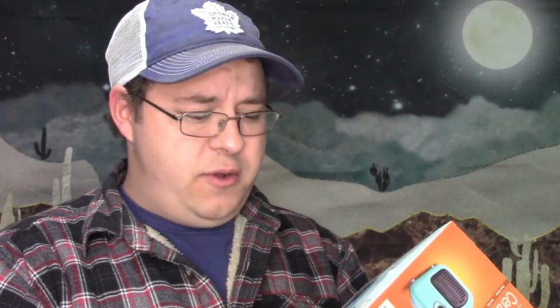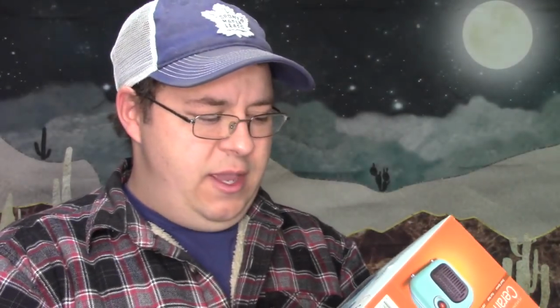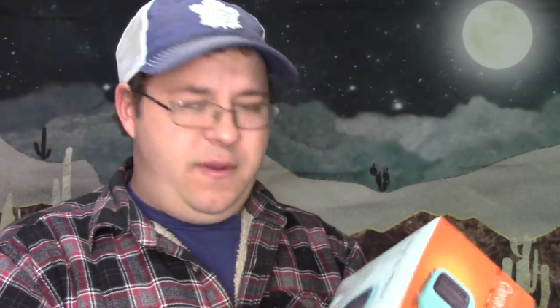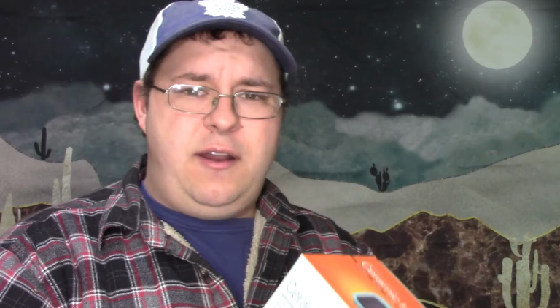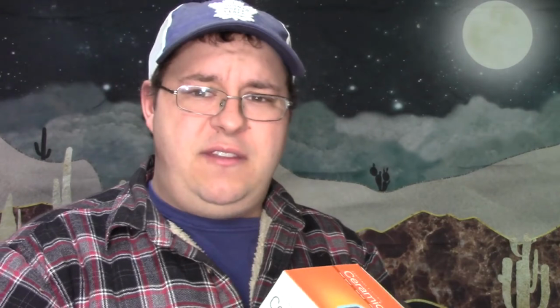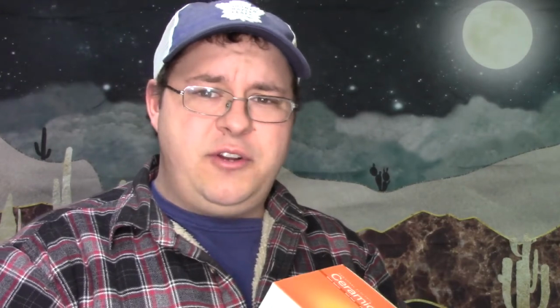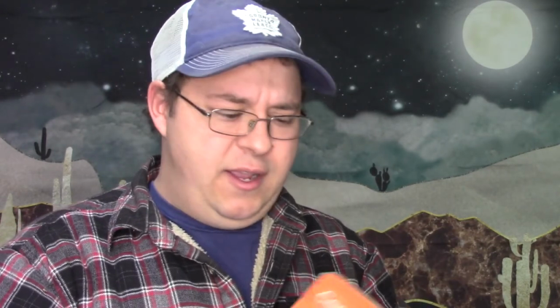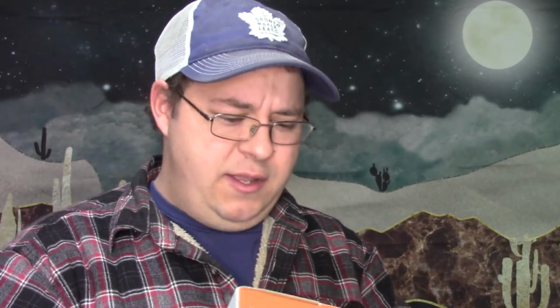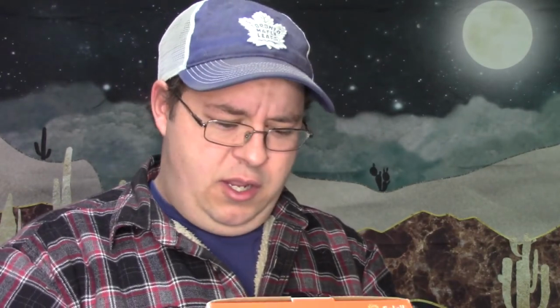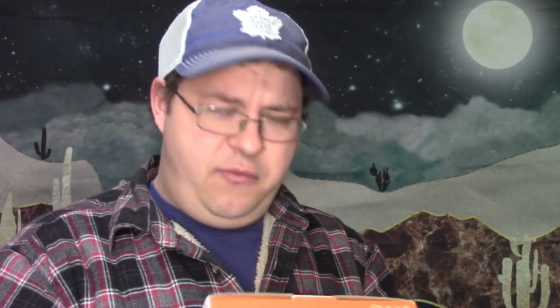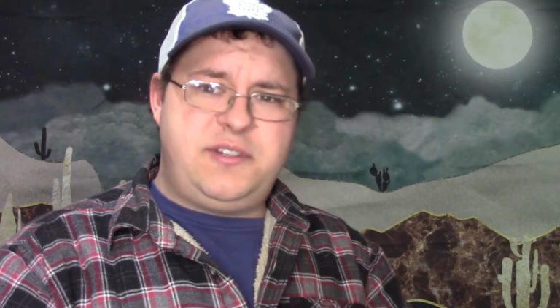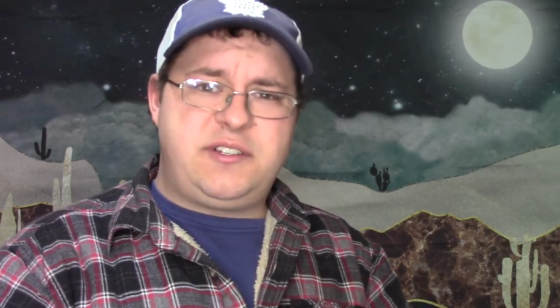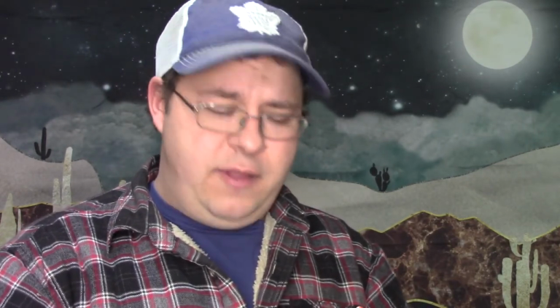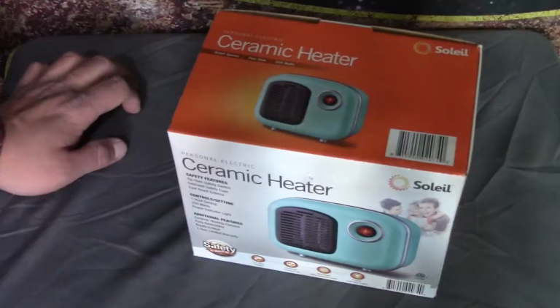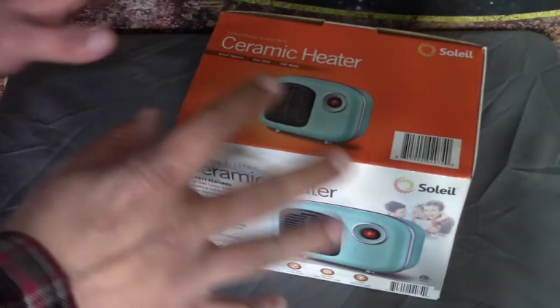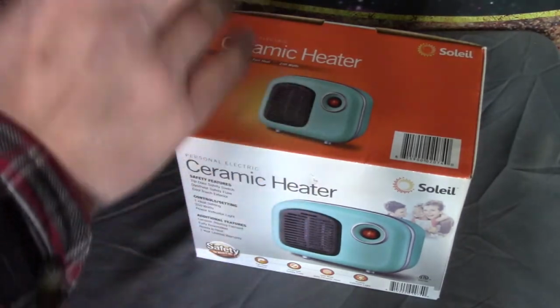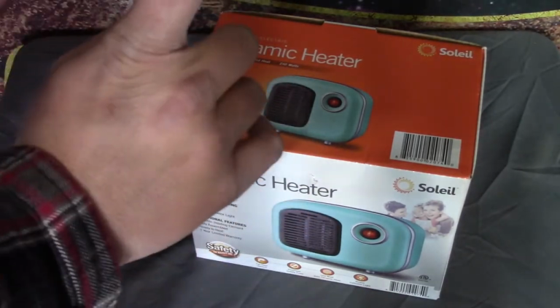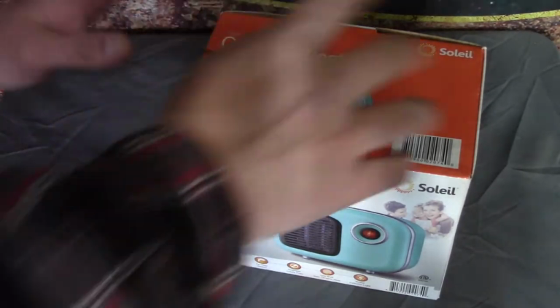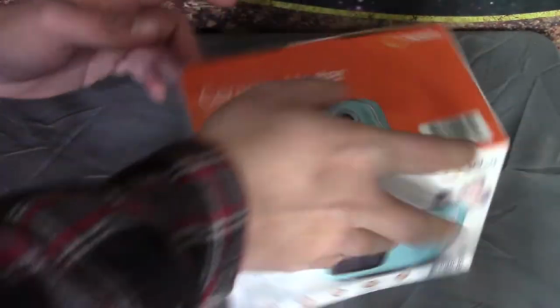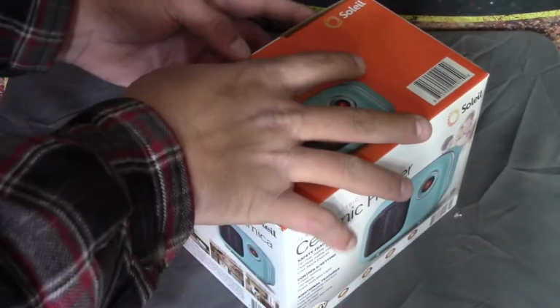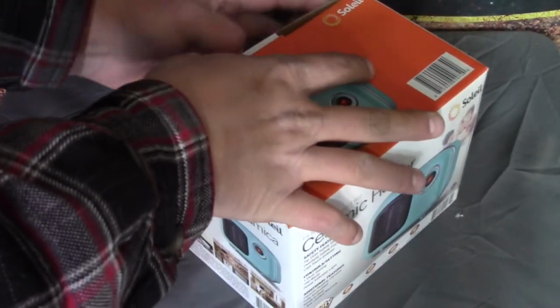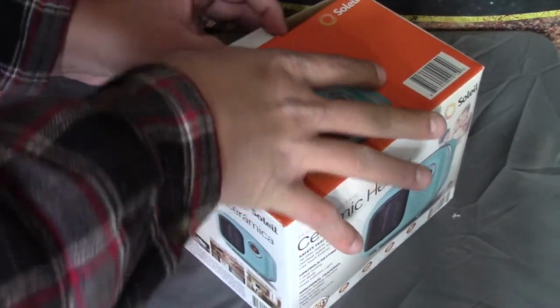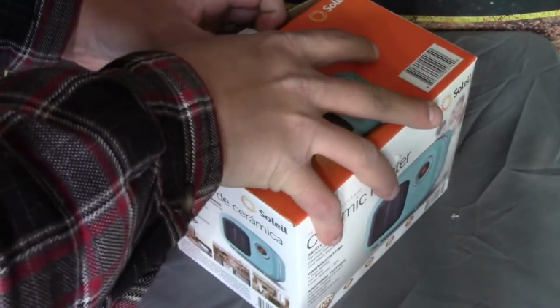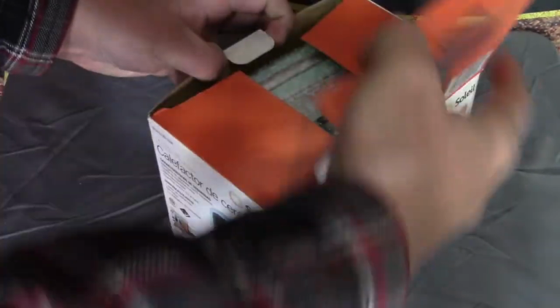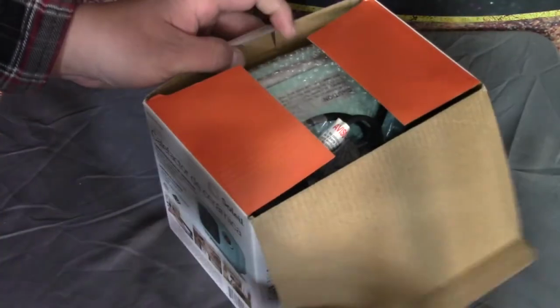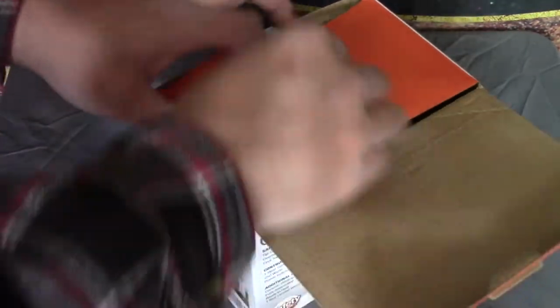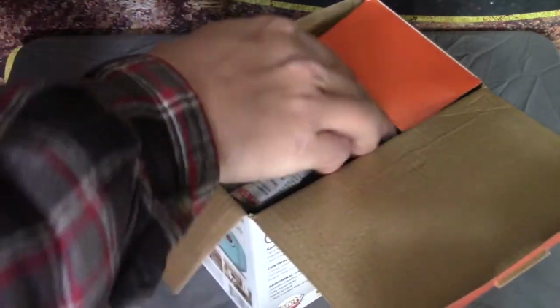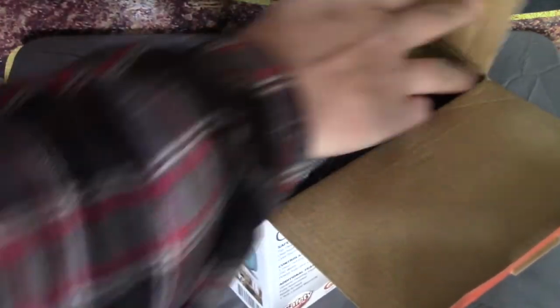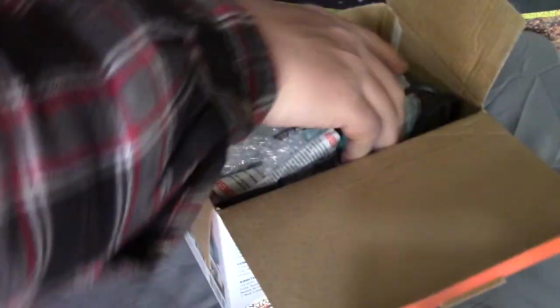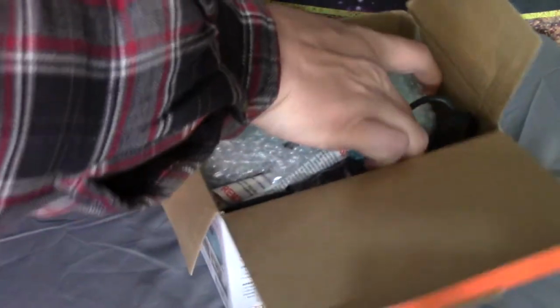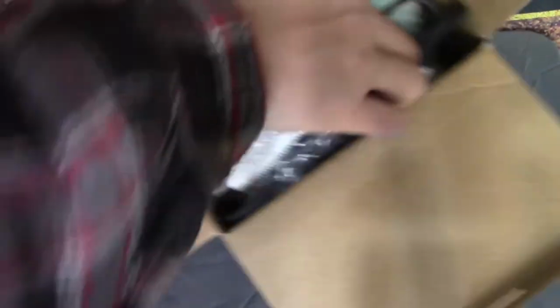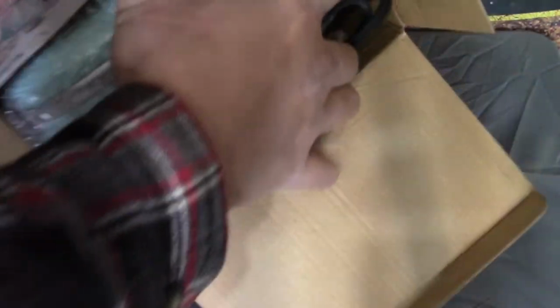So I might as well get it down on the TV dinner tray and go from there. Let's go ahead and do that. Now, normally I have a light on above me, but I figured I might as well just do a little bit of an unboxing just right here as it sits. Open it up — it's supposed to look old school.